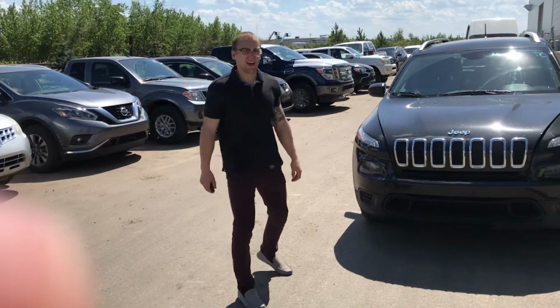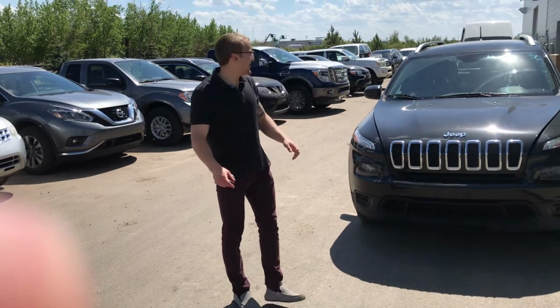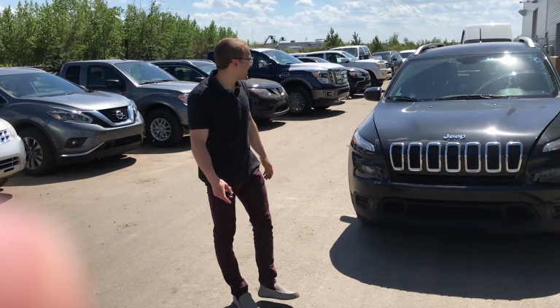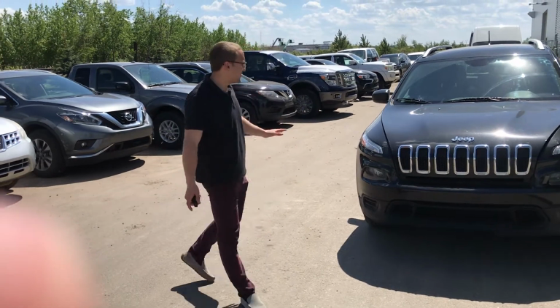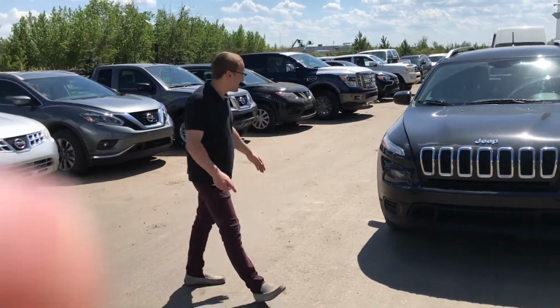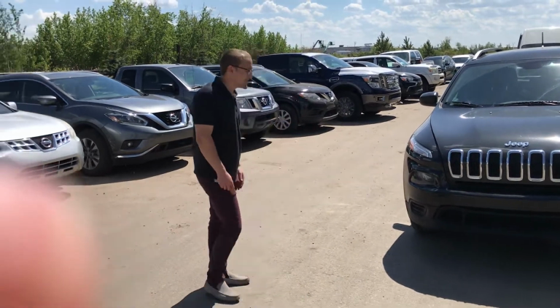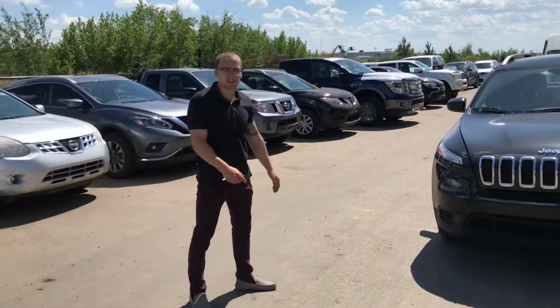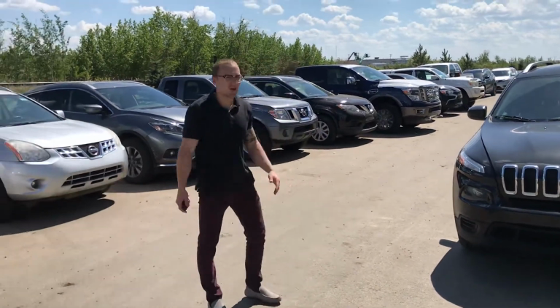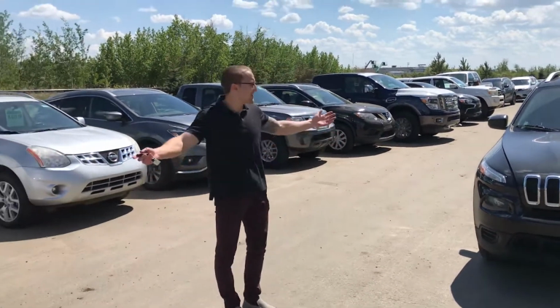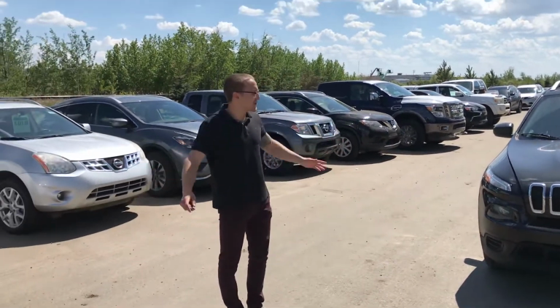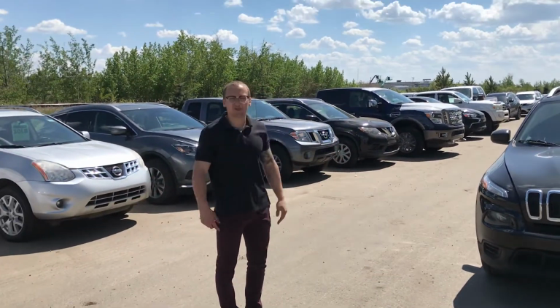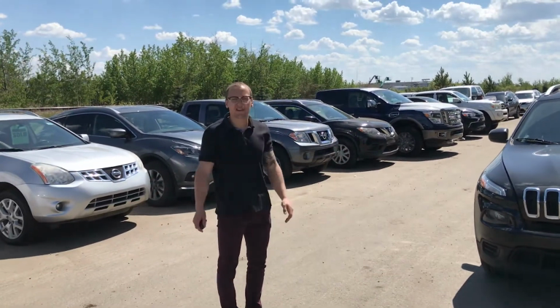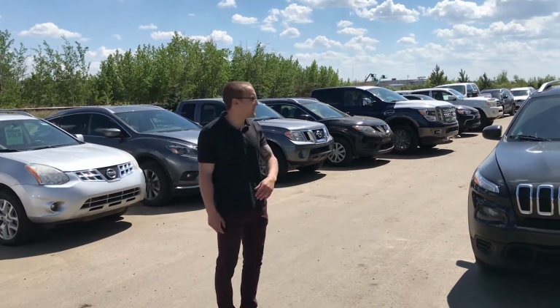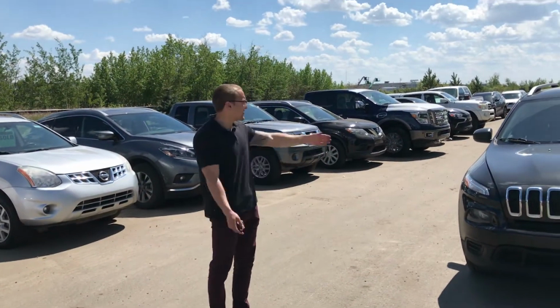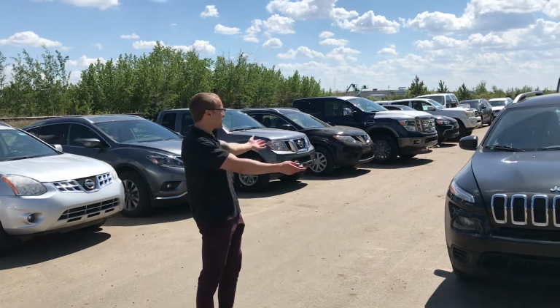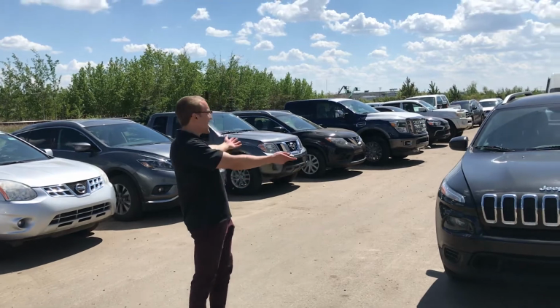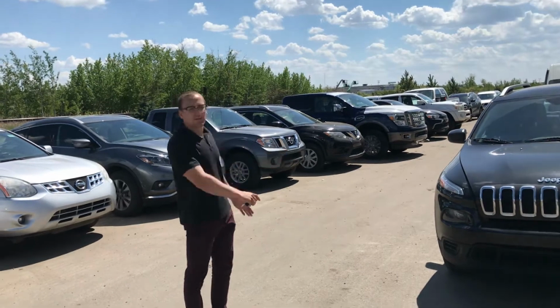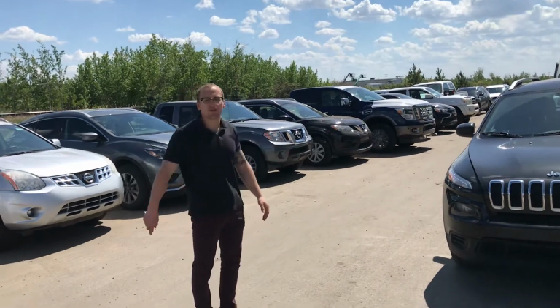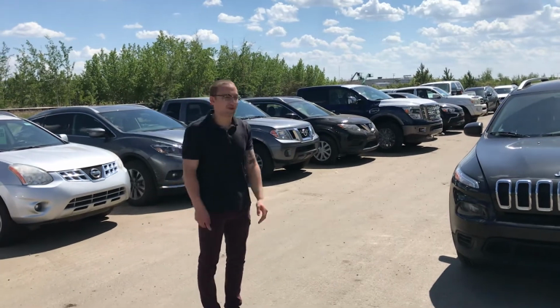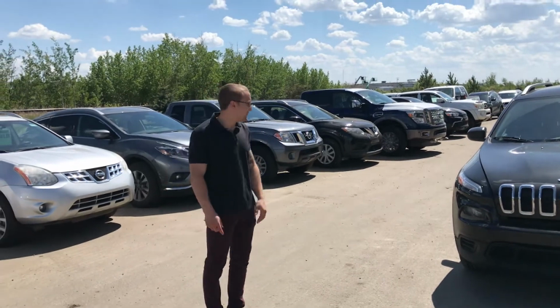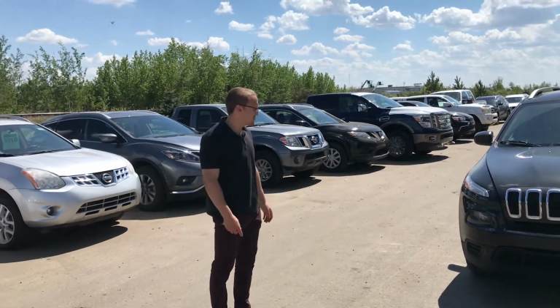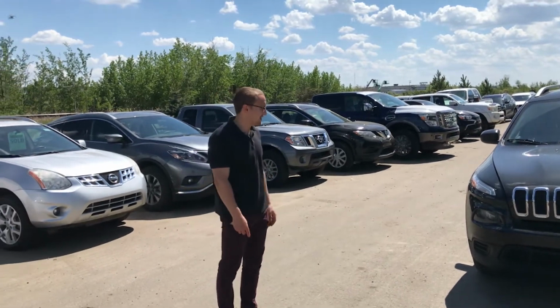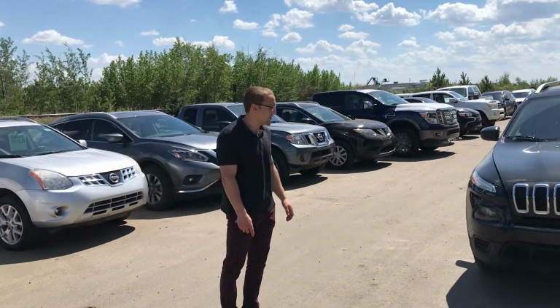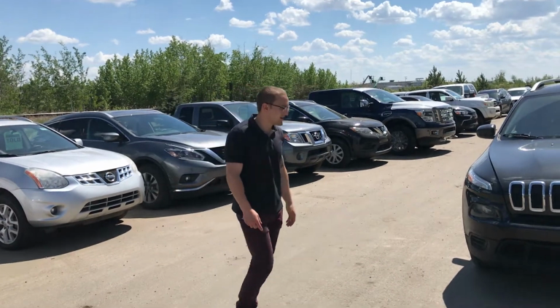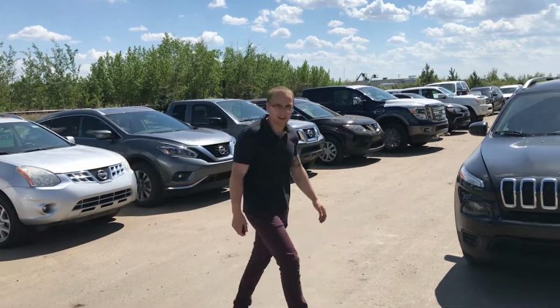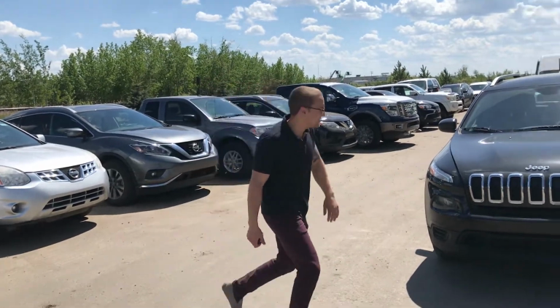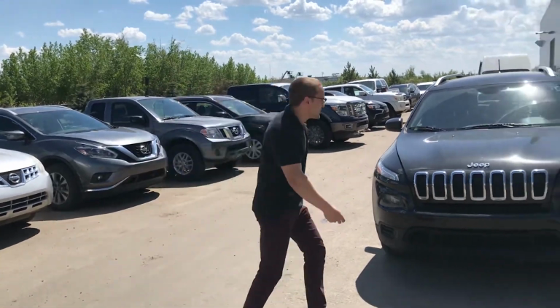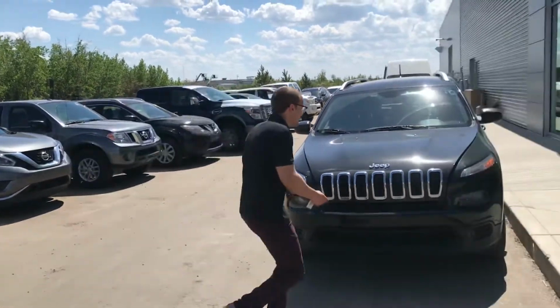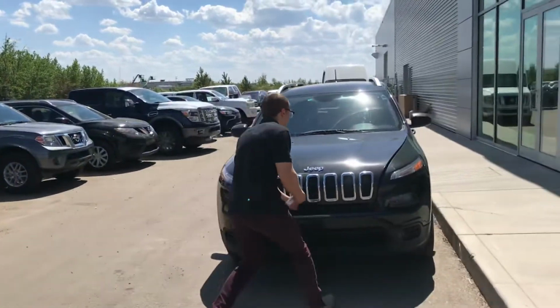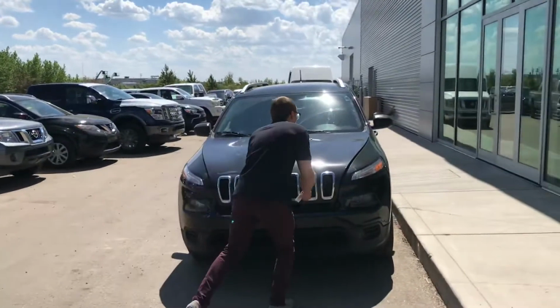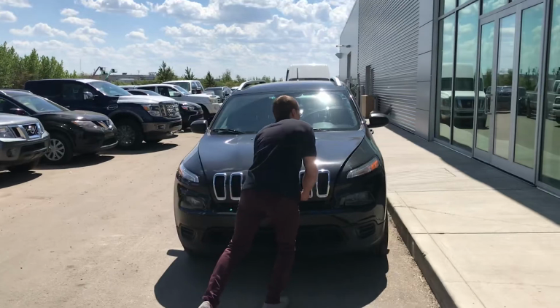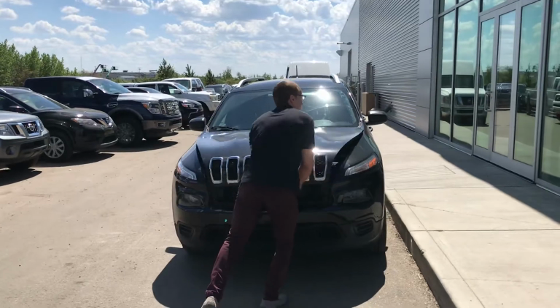Hey Jenny, Donovan here at LA Nissan. Just want to introduce myself and then show you that beautiful 2015 Jeep Cherokee that we got. I'm just gonna pop open the hood real quick.